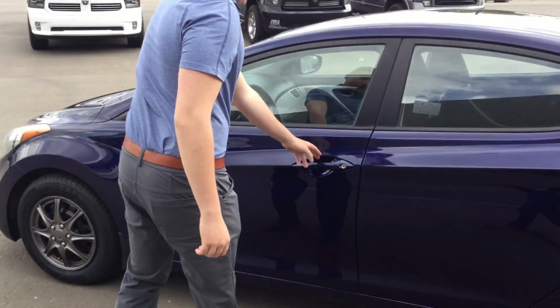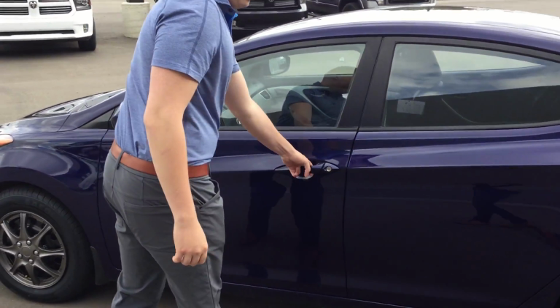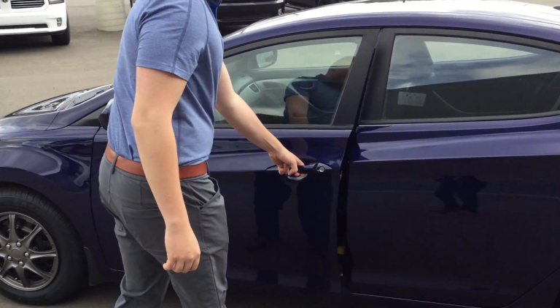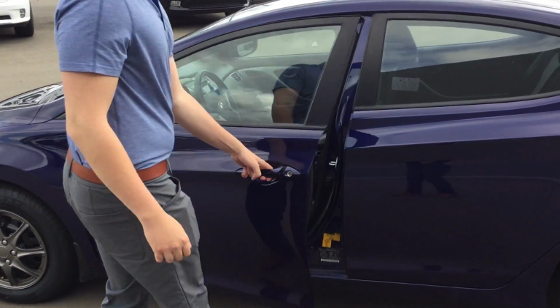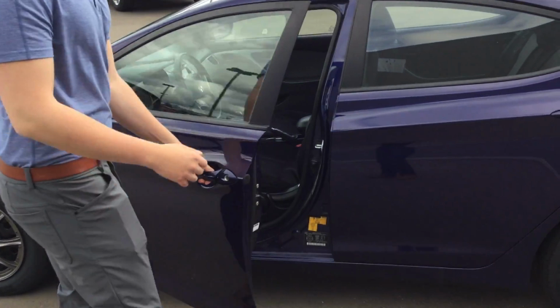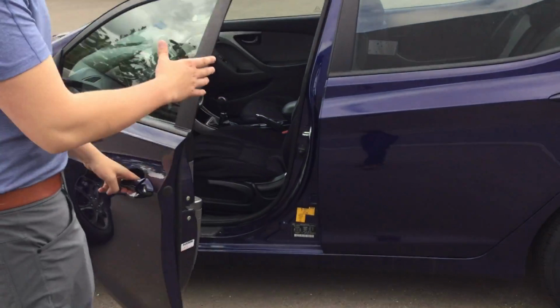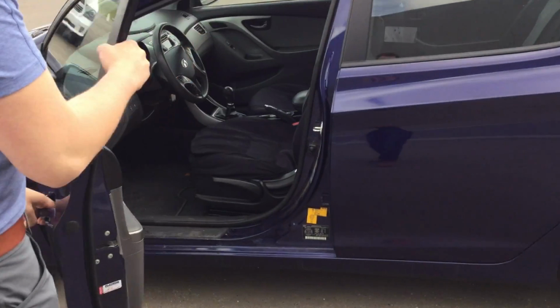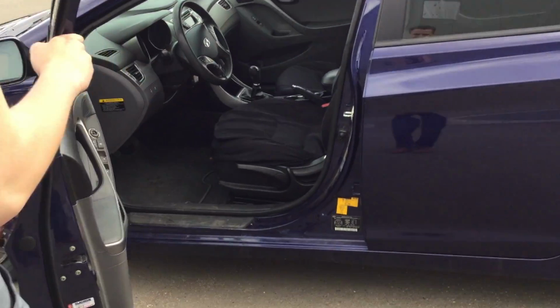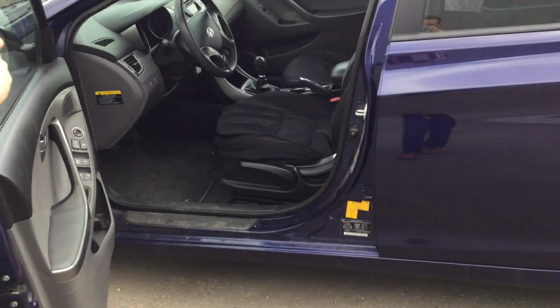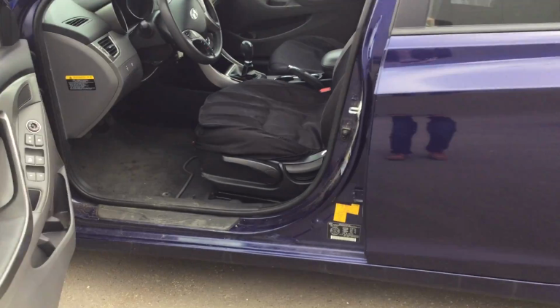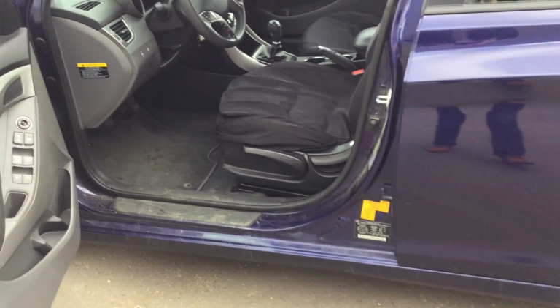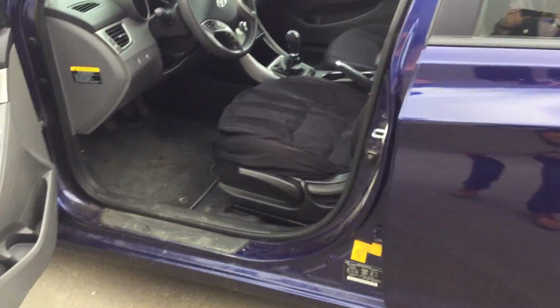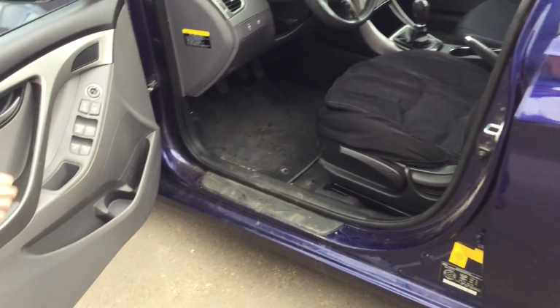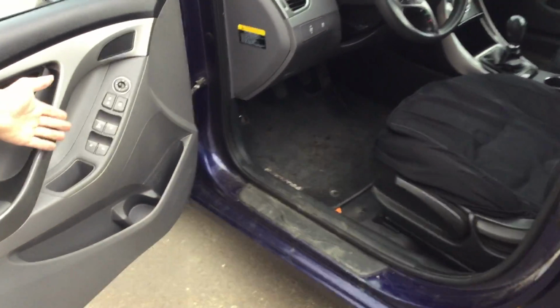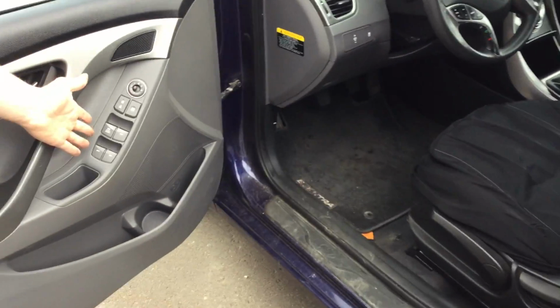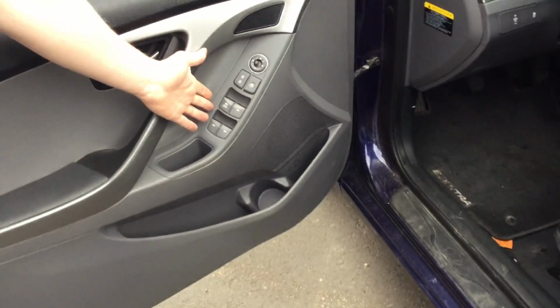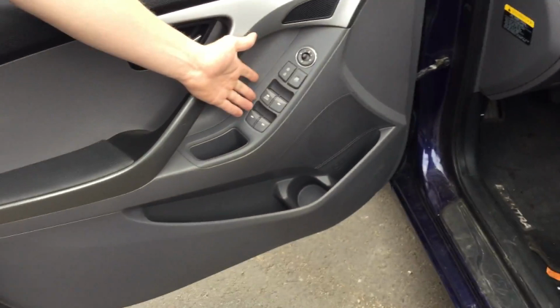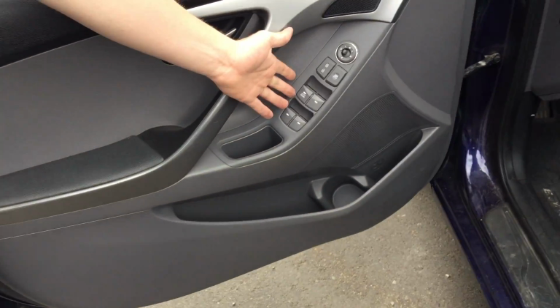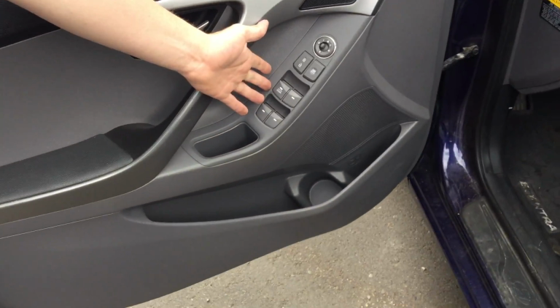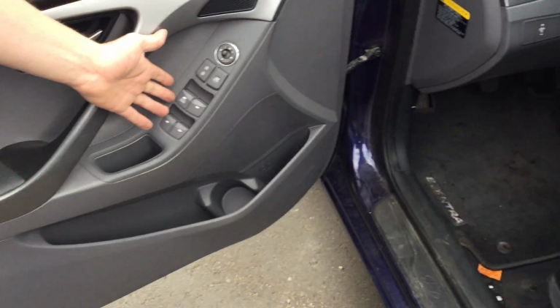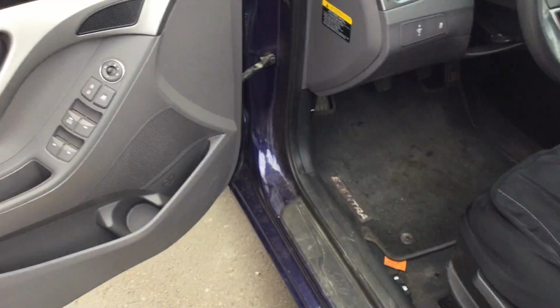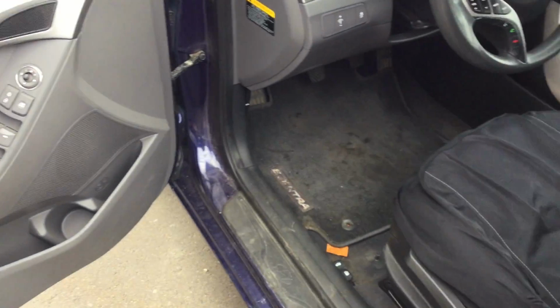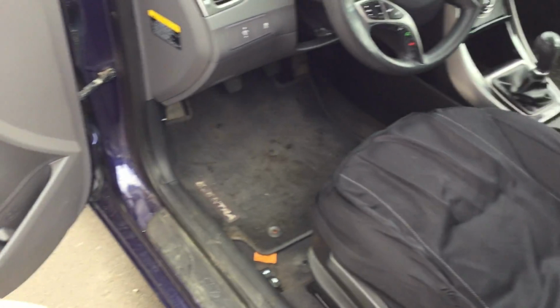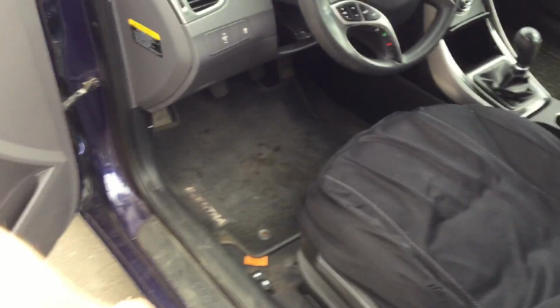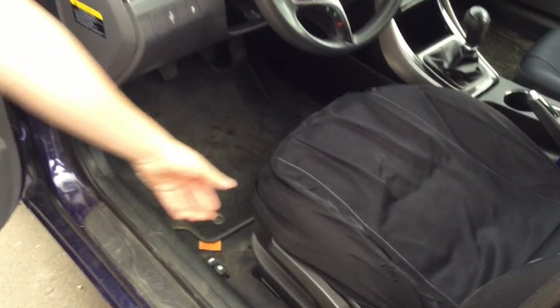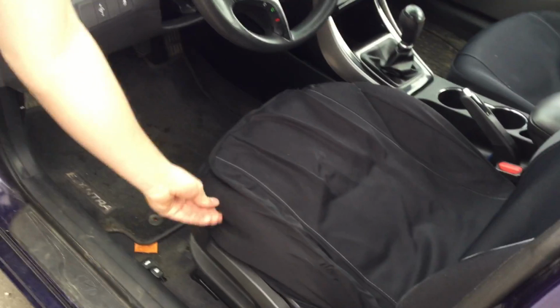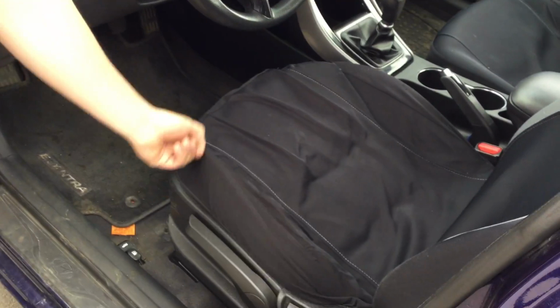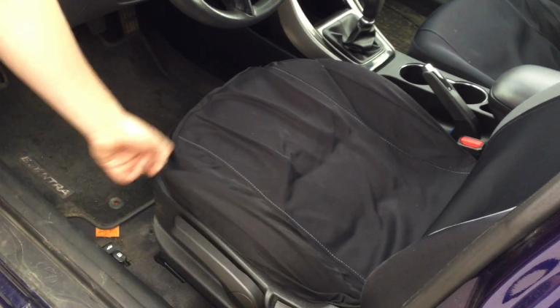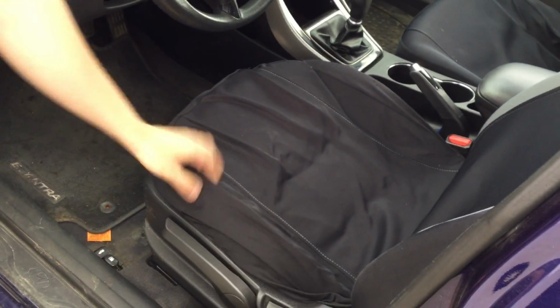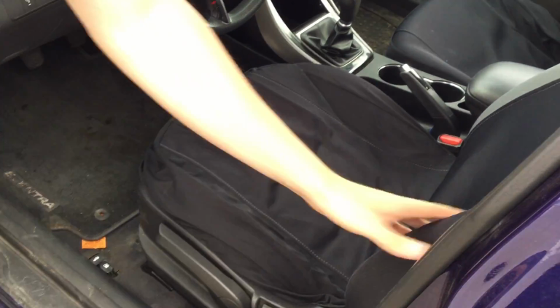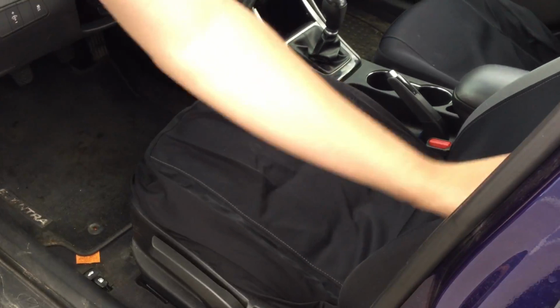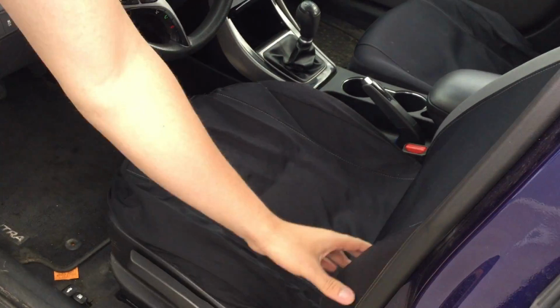I'm taking you inside the vehicle now, showing you a few things. Right over here you have your power locks, power windows, power mirrors. Inside the vehicle comes with beautiful seat covers already put in there for you.